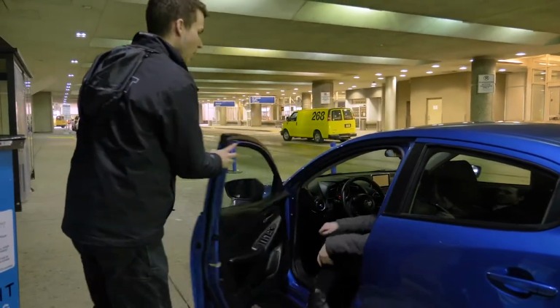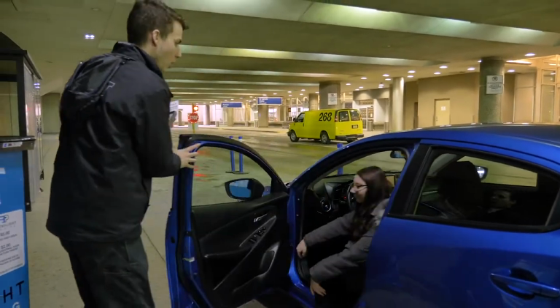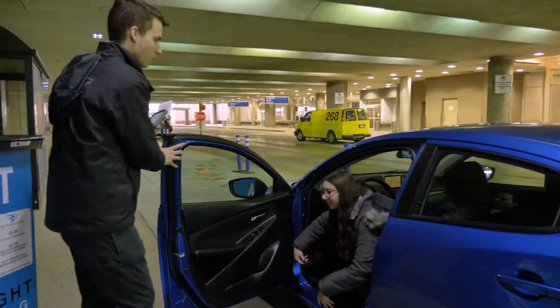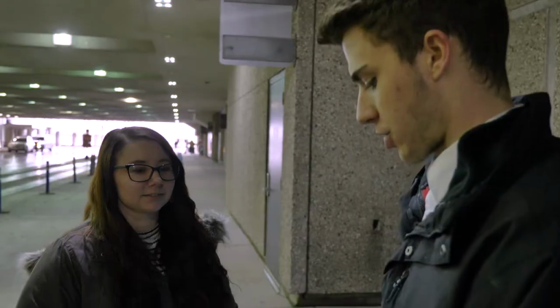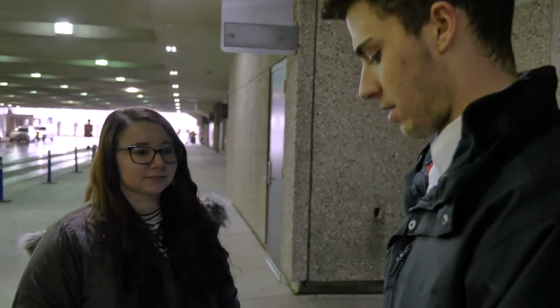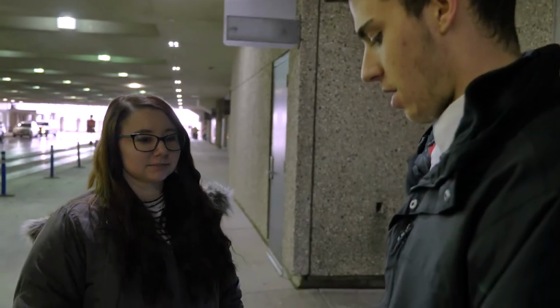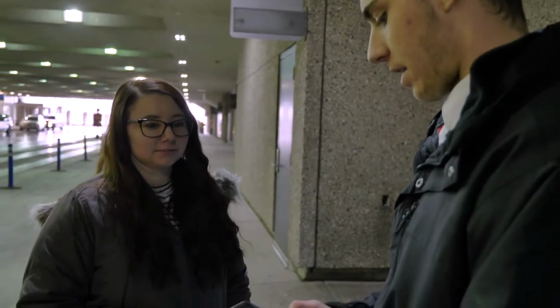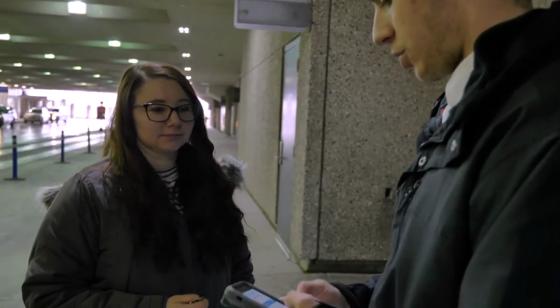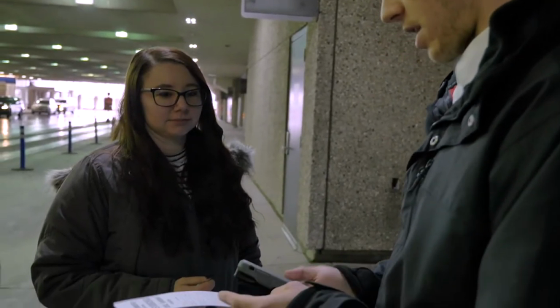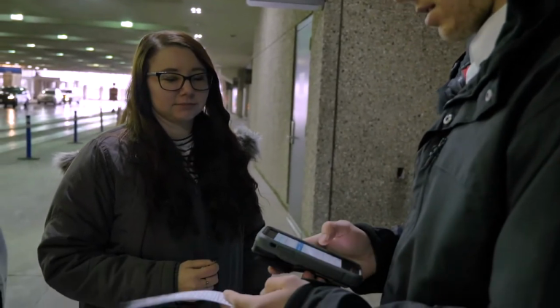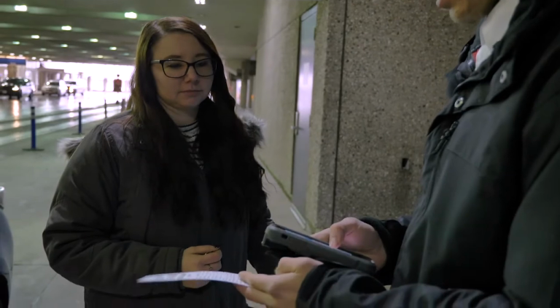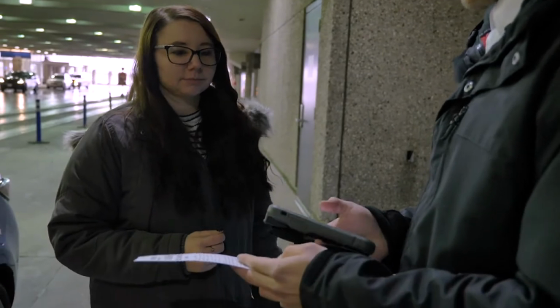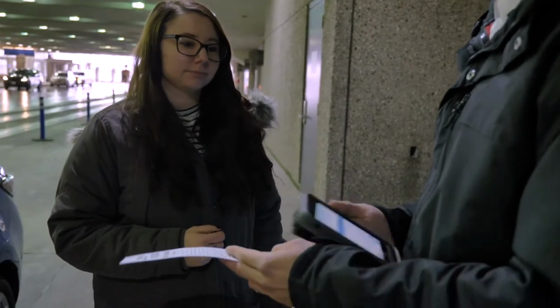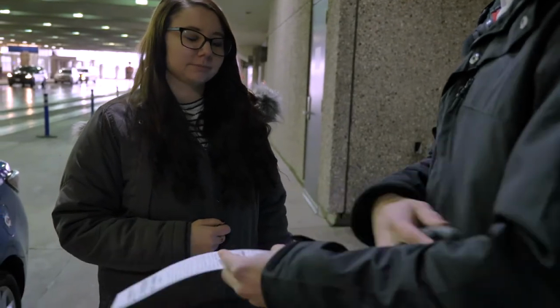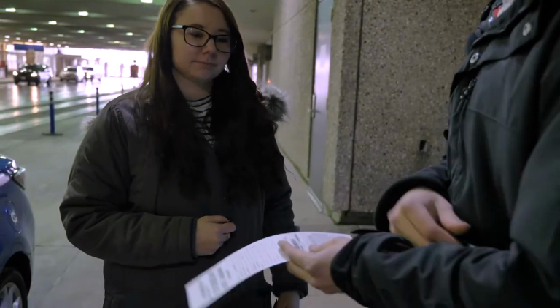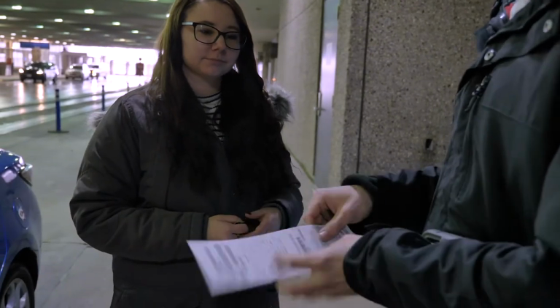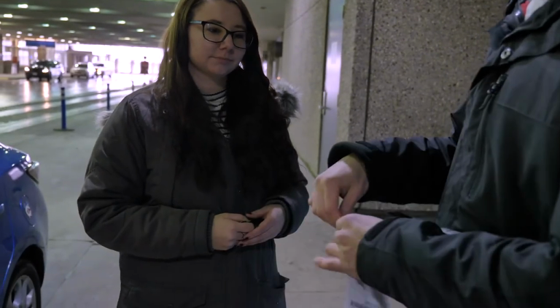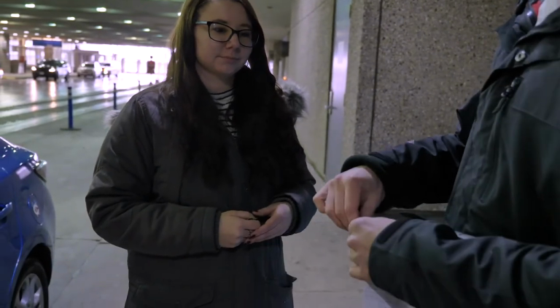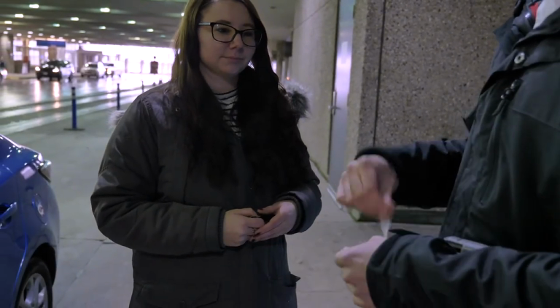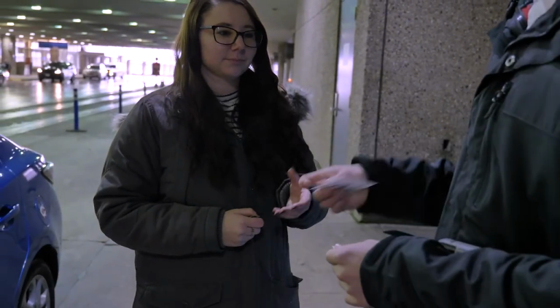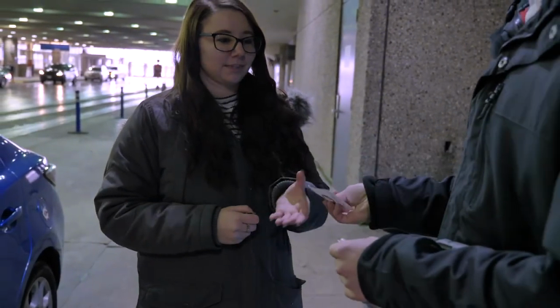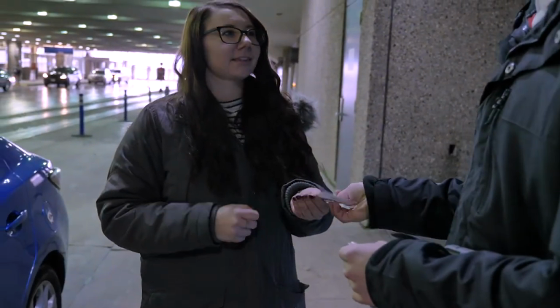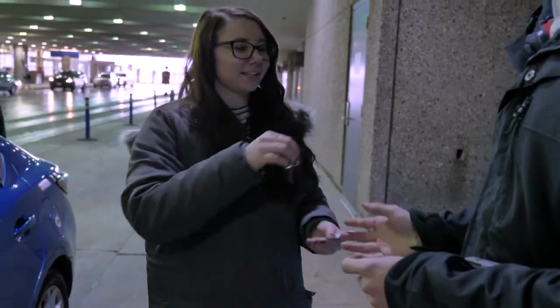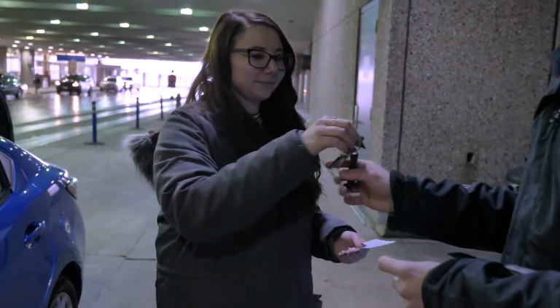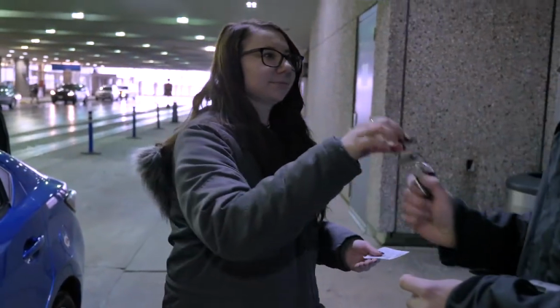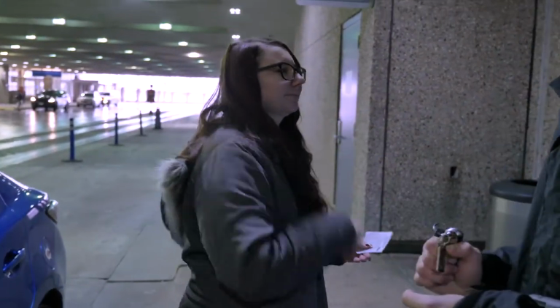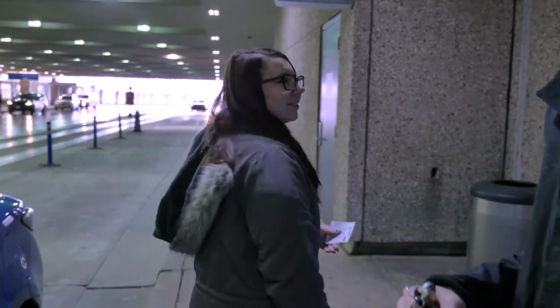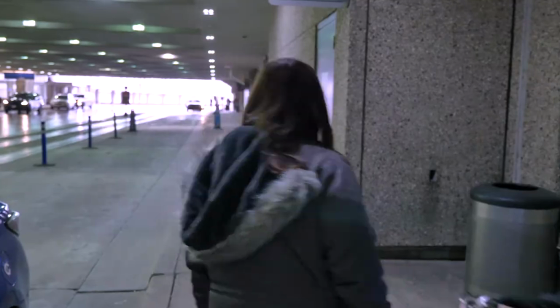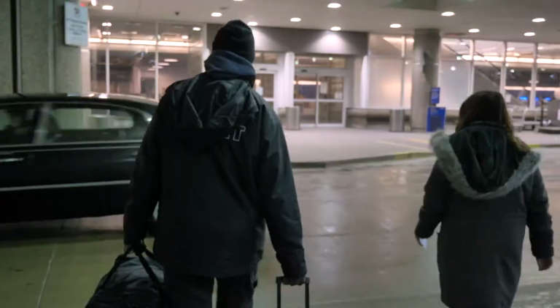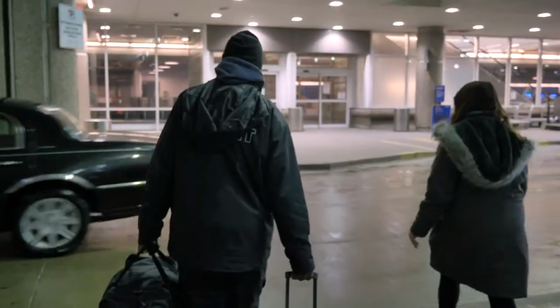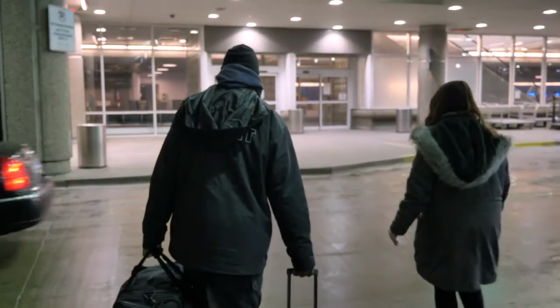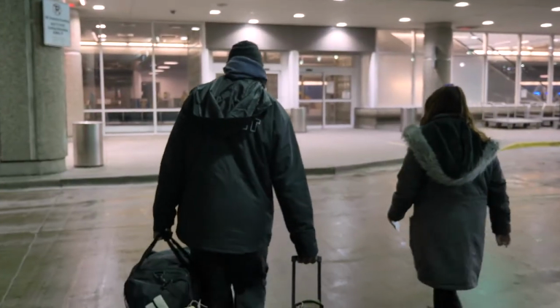Leave your car with our friendly valet staff and walk straight through to check in. Your keys and car will be safe while you're away.